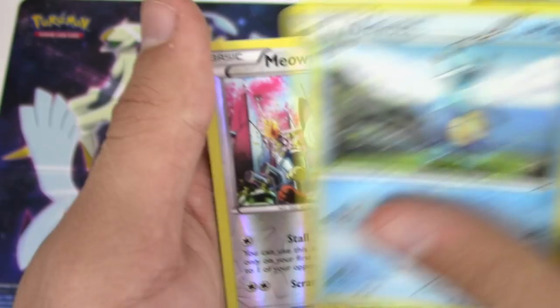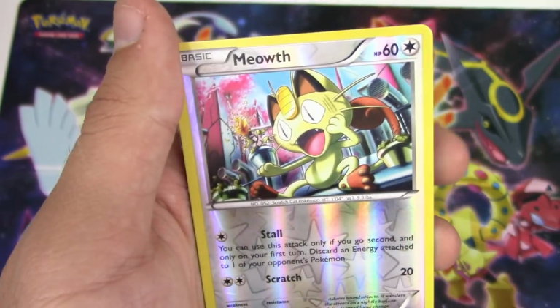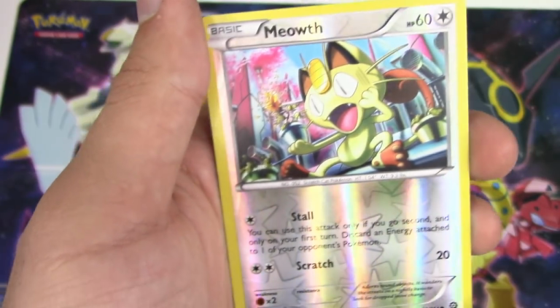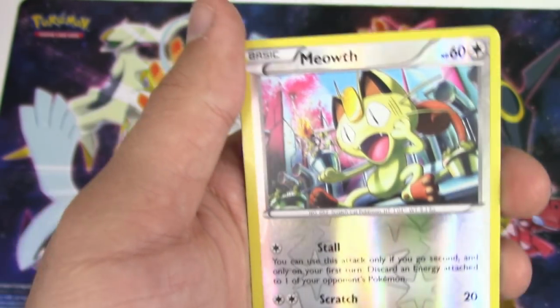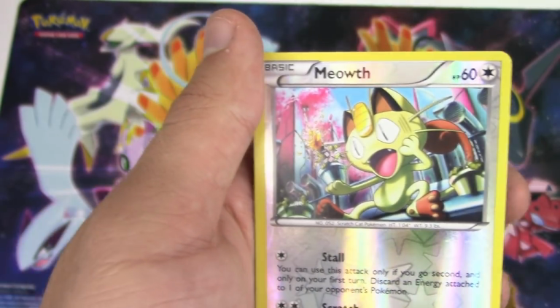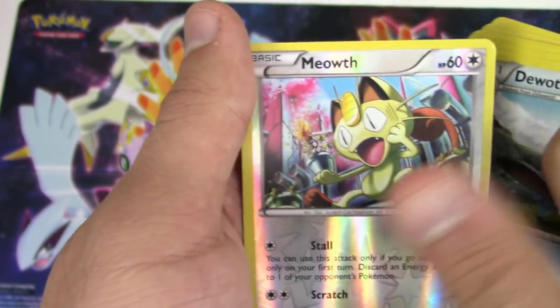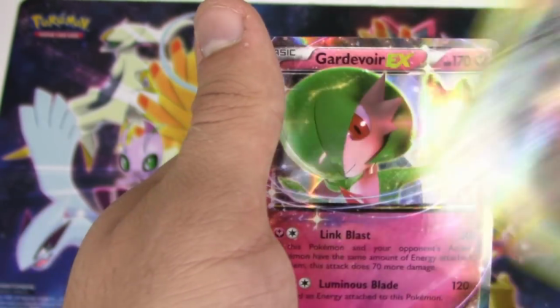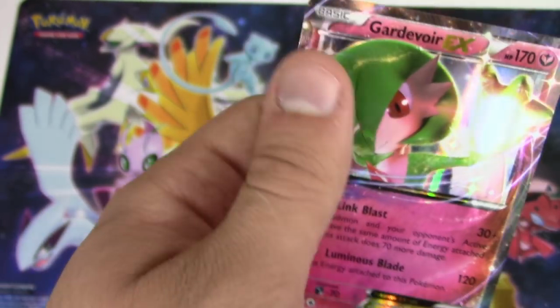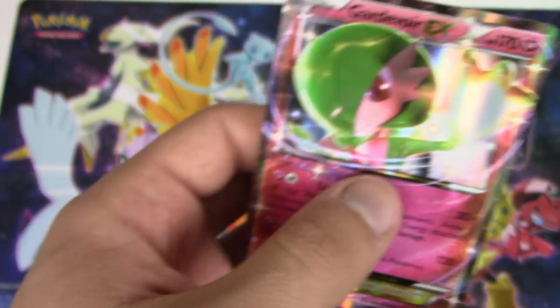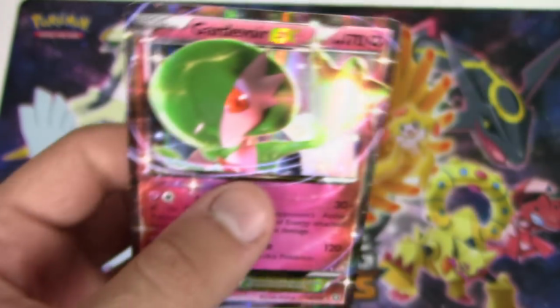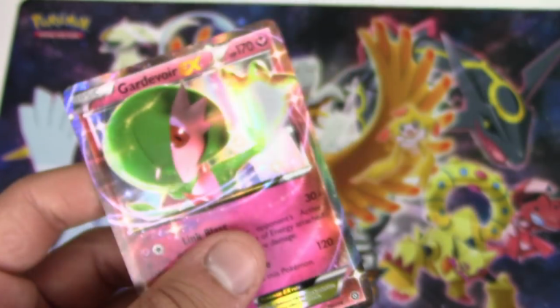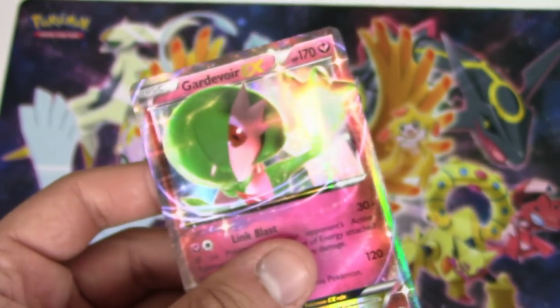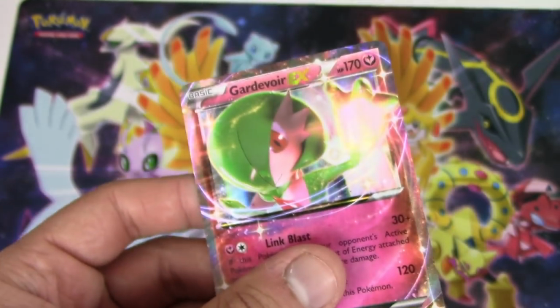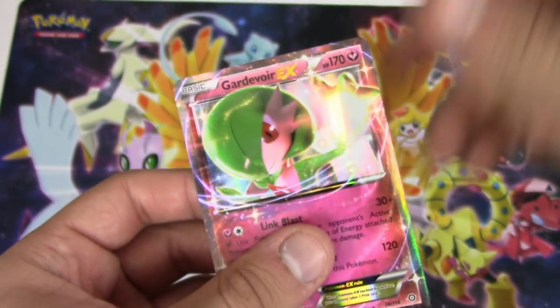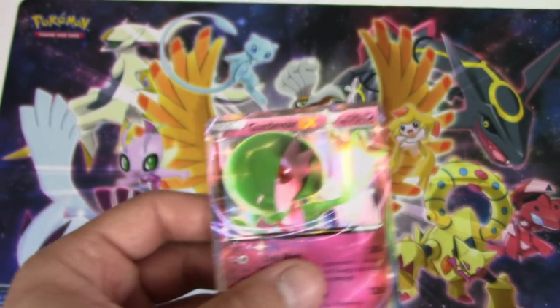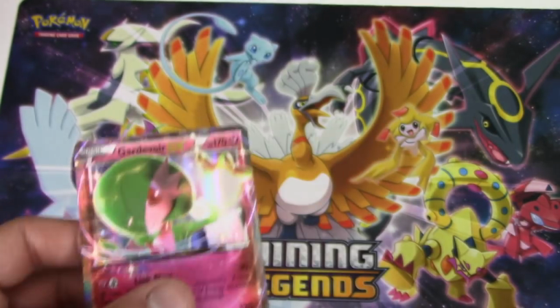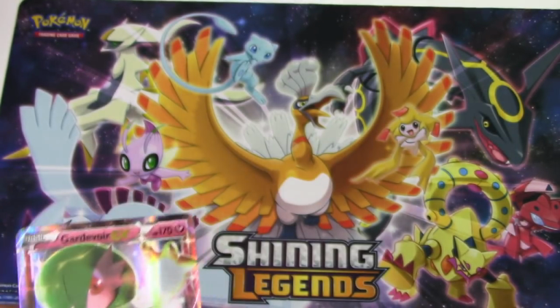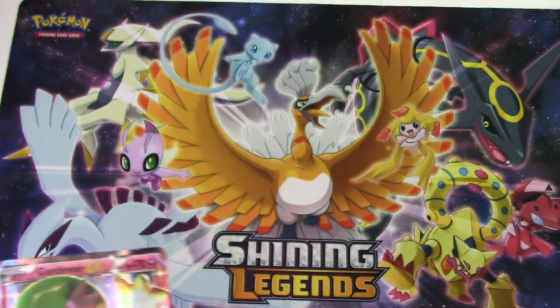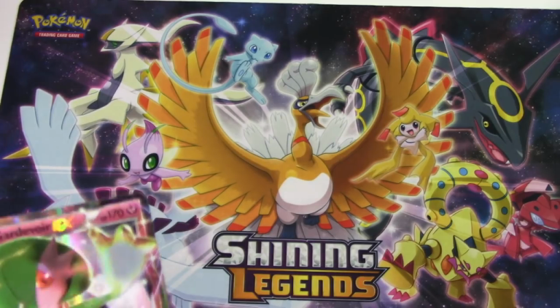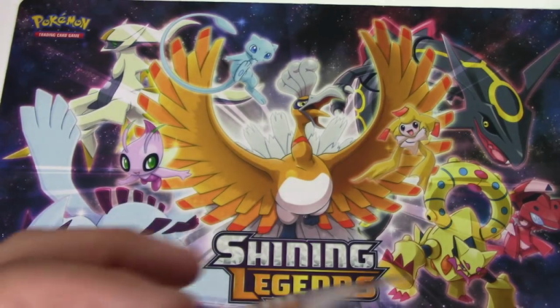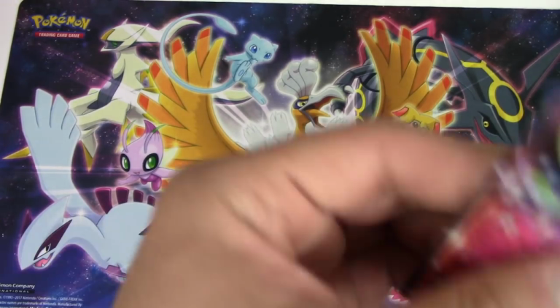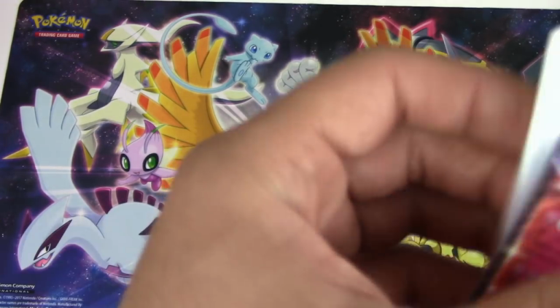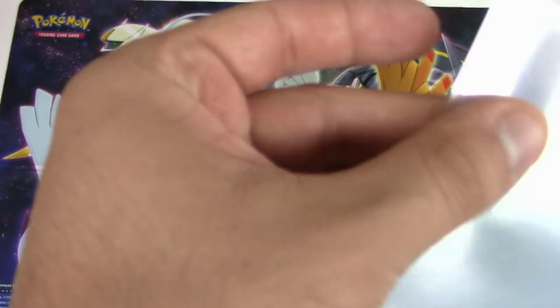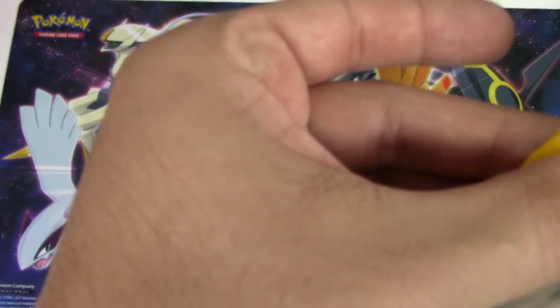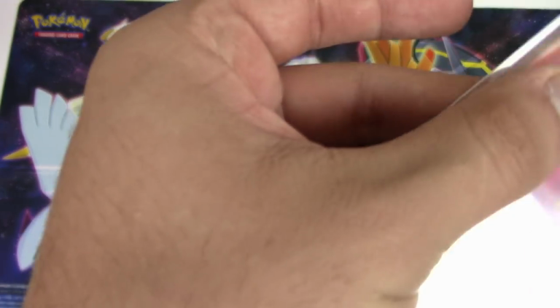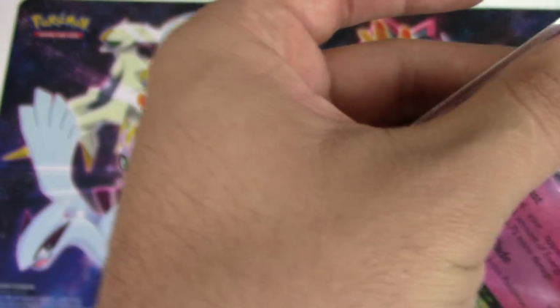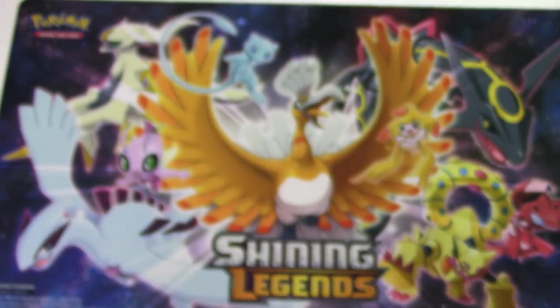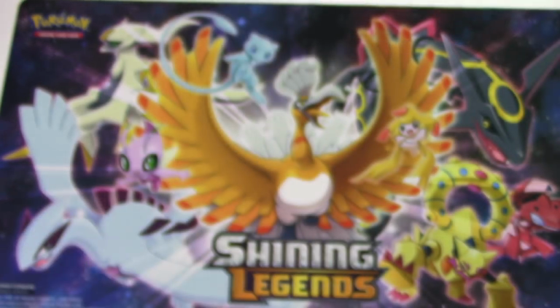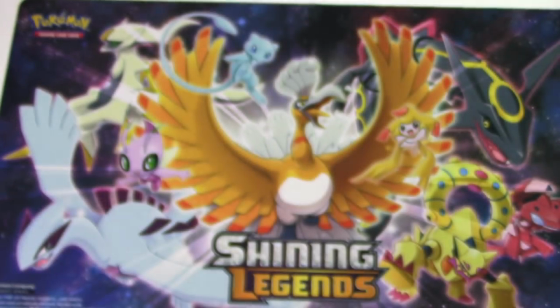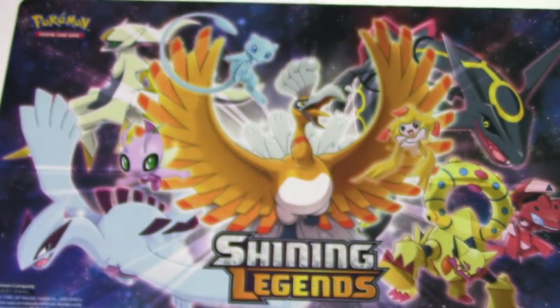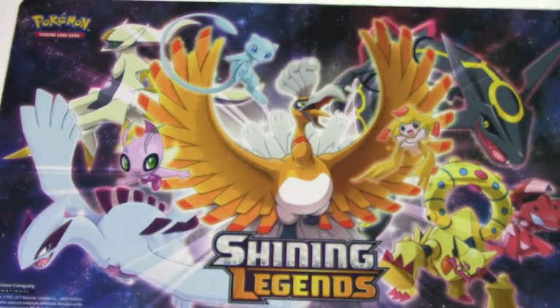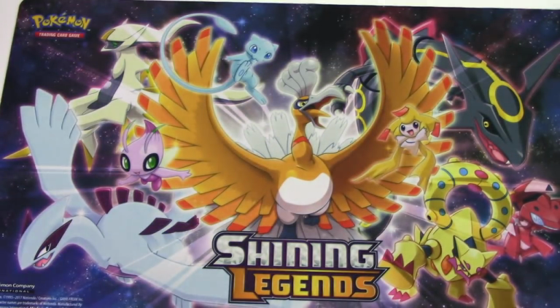This is not happening - oh, it's happening! Crowbat, Tangela, Rufflet, Watt, Pot of Air, Shield on Steelix Spirit Link, Dewott reverse holo, Meowth, and a Gardevoir EX! What!